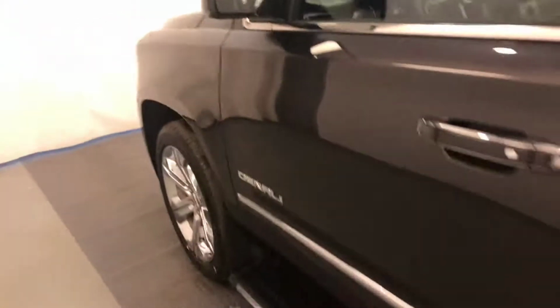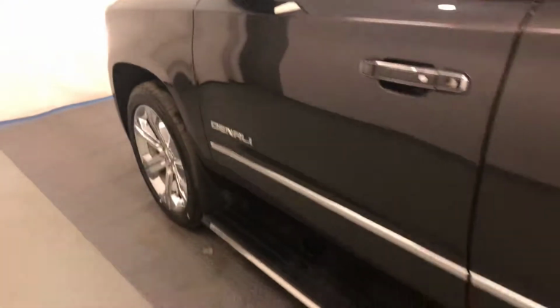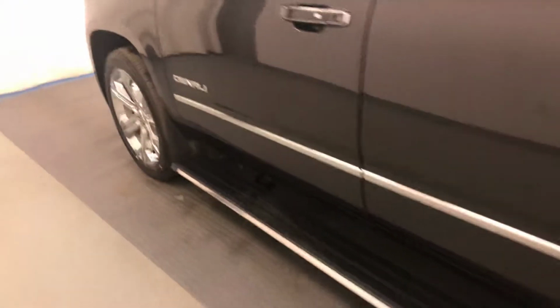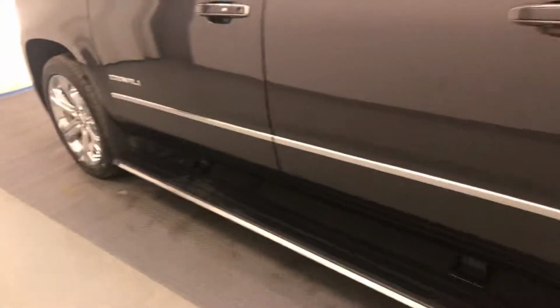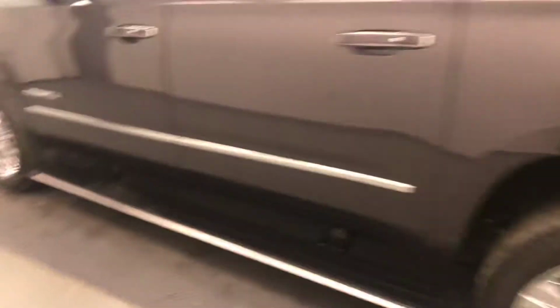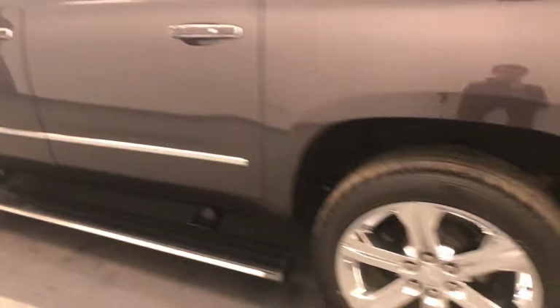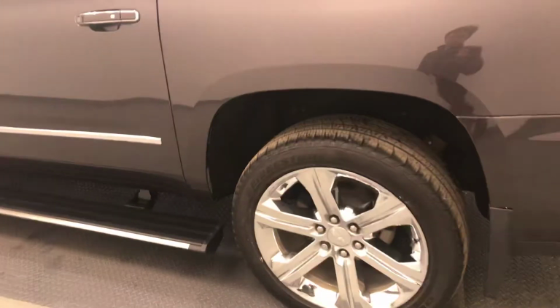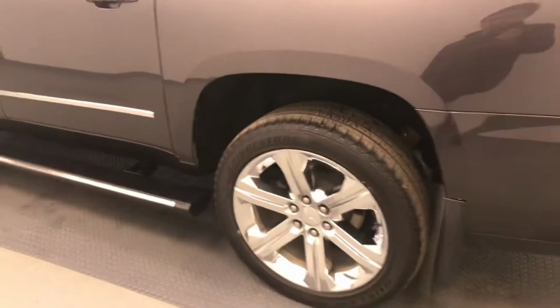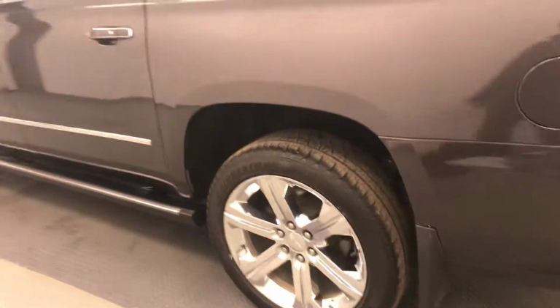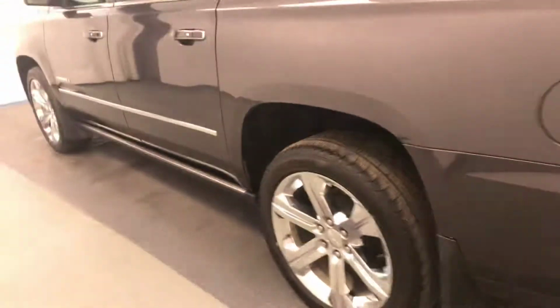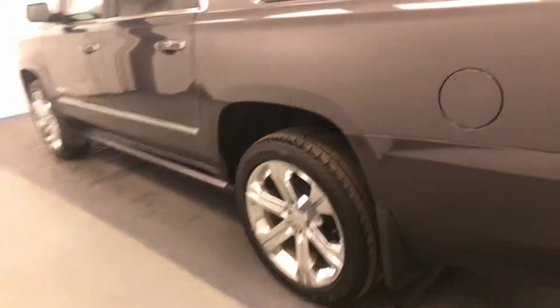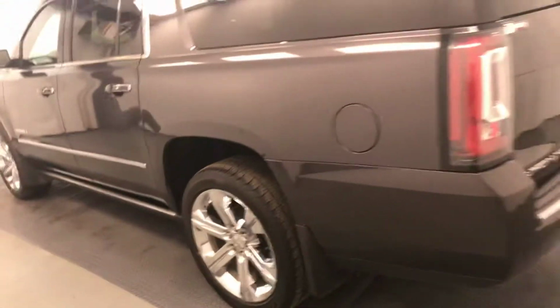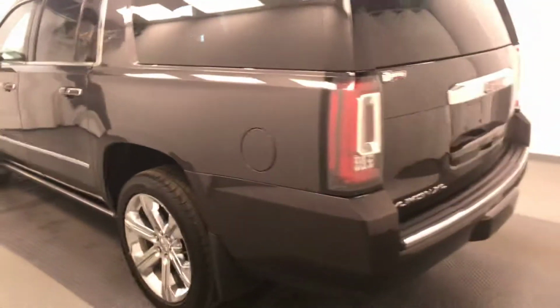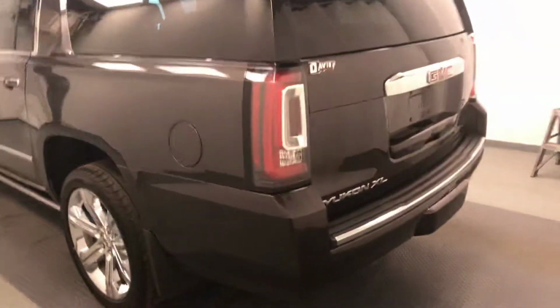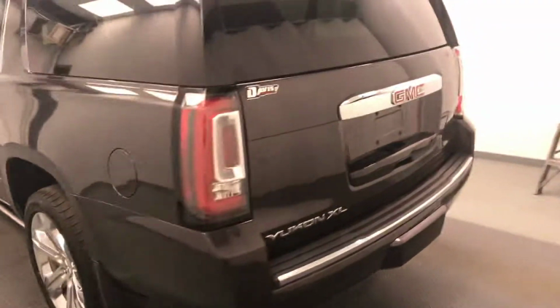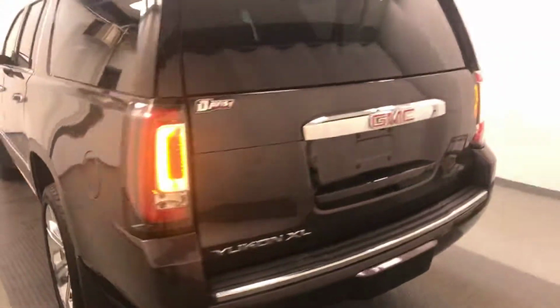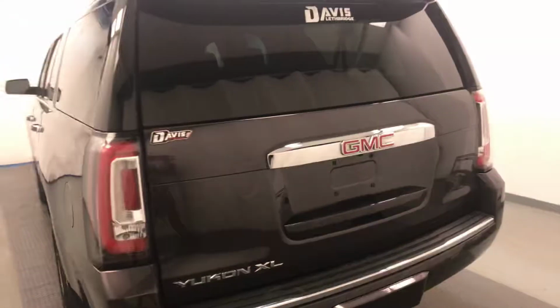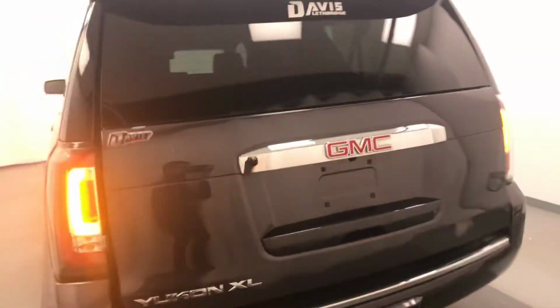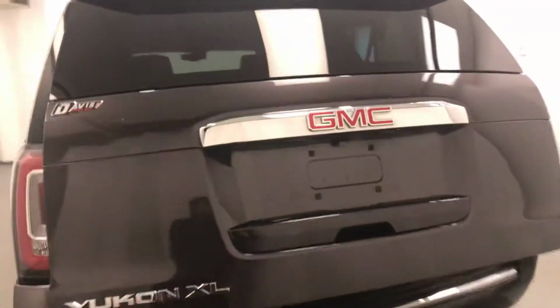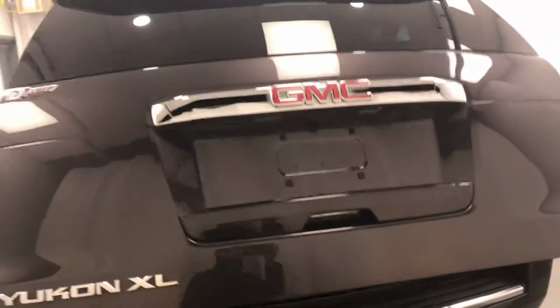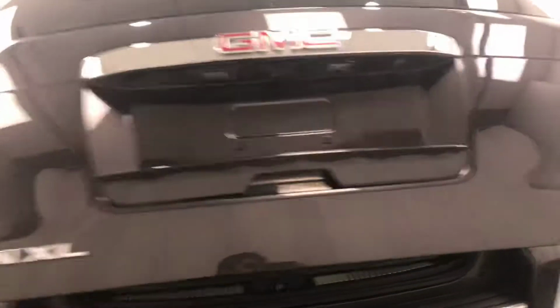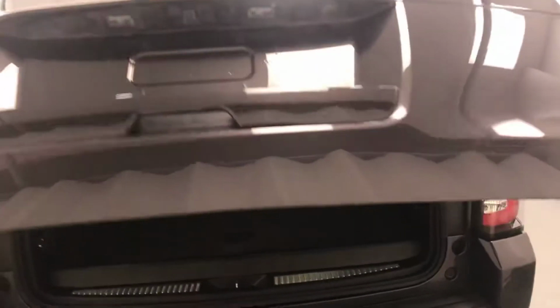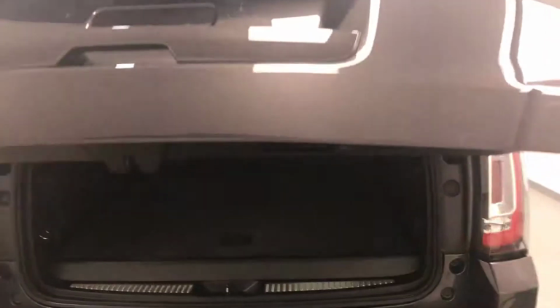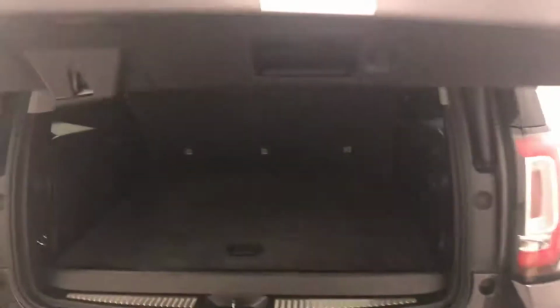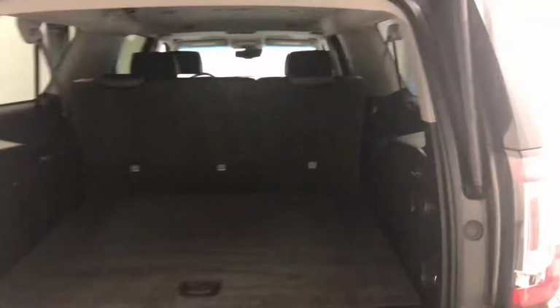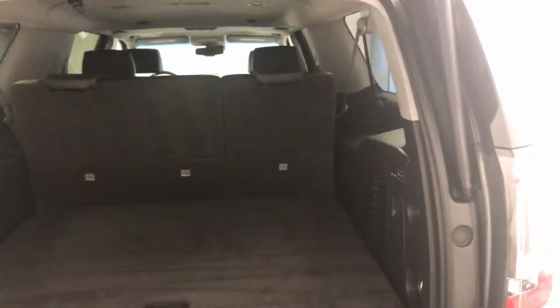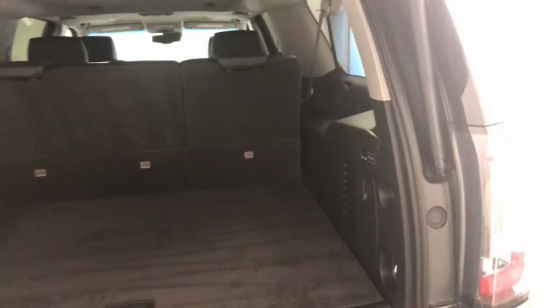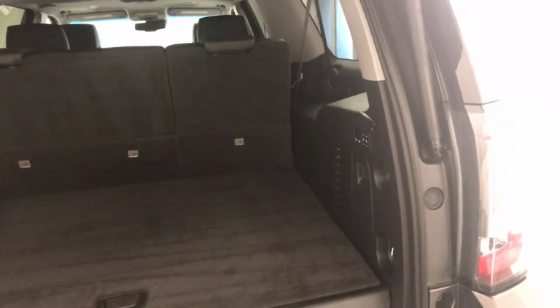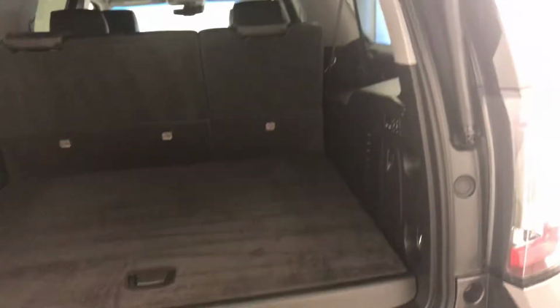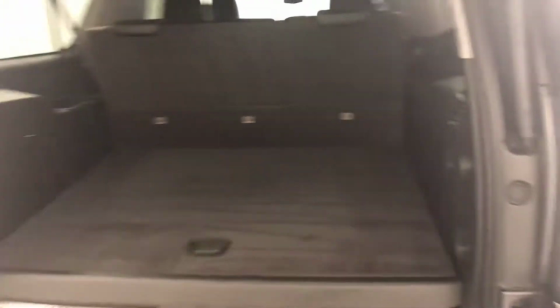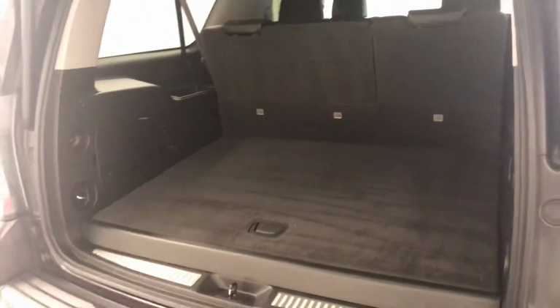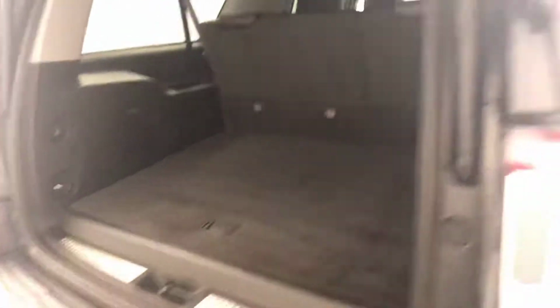Moving on to exterior features, we have retractable running boards, chrome alloy rims, mud flaps, rear parking assist, backup camera, remote start, remote trunk release, power hatch, rear seat controls as well as second row seat controls and more cargo space.